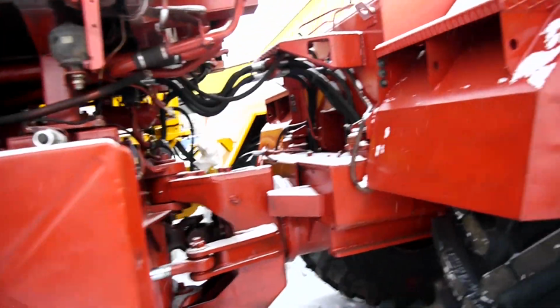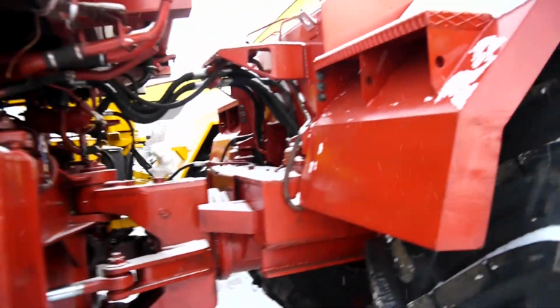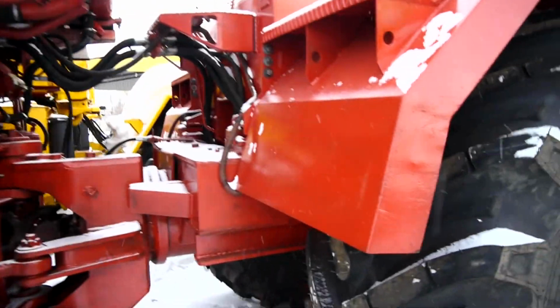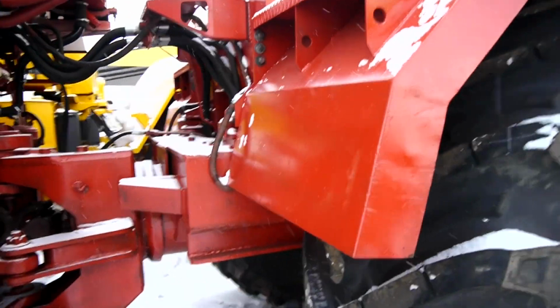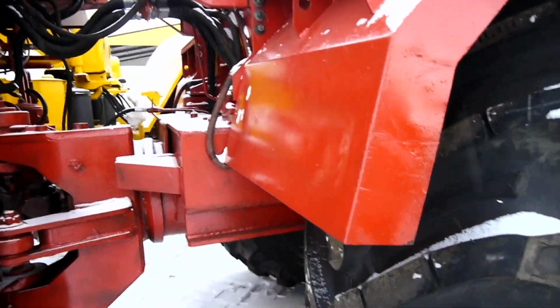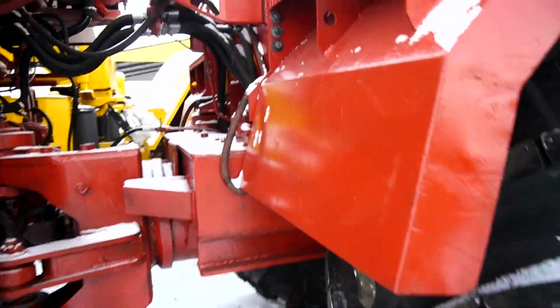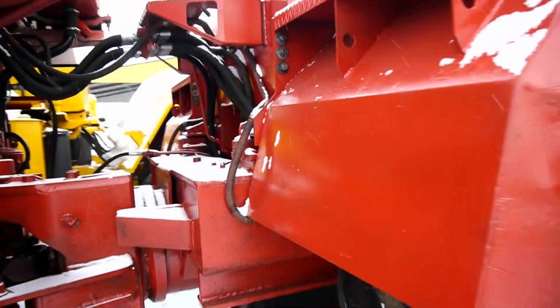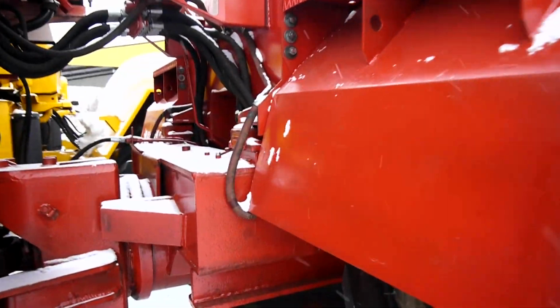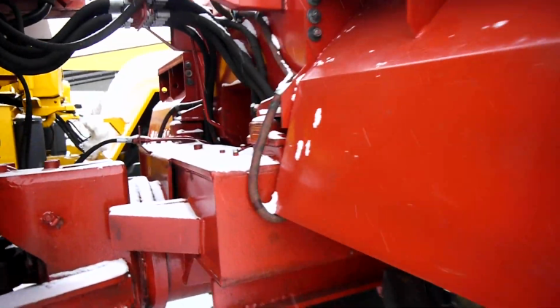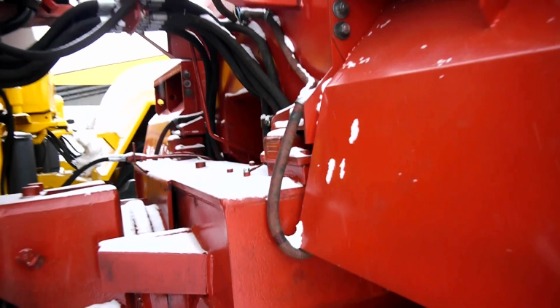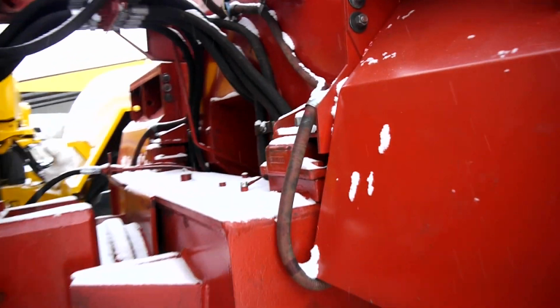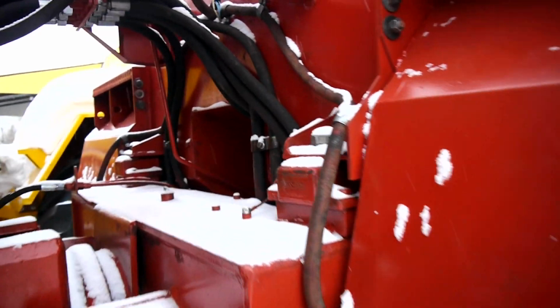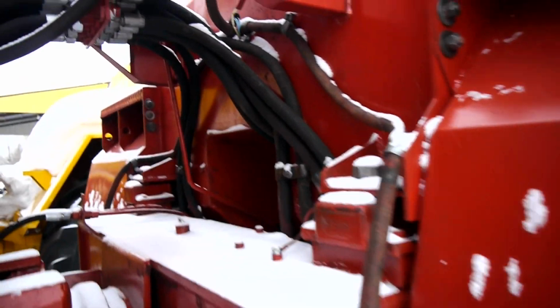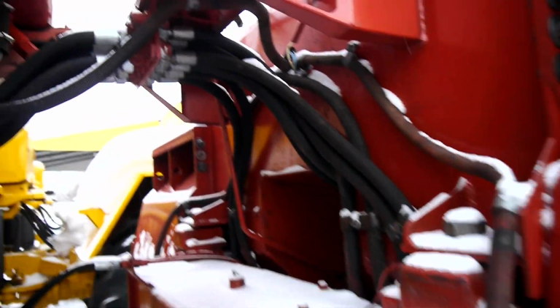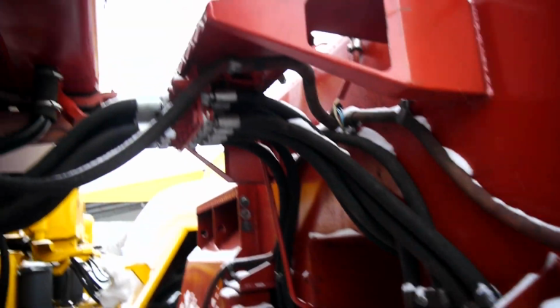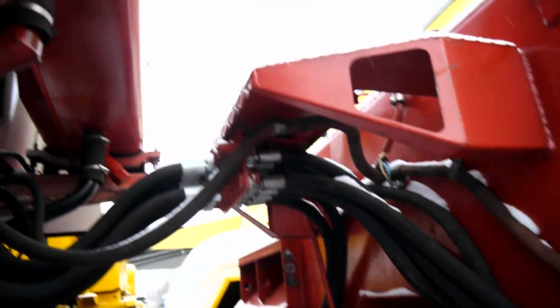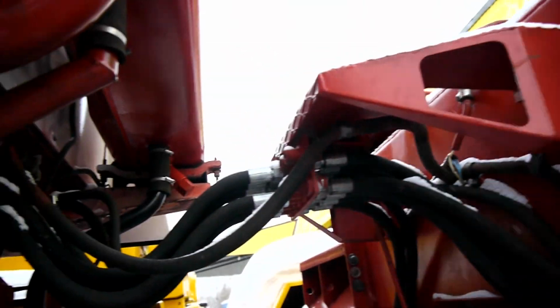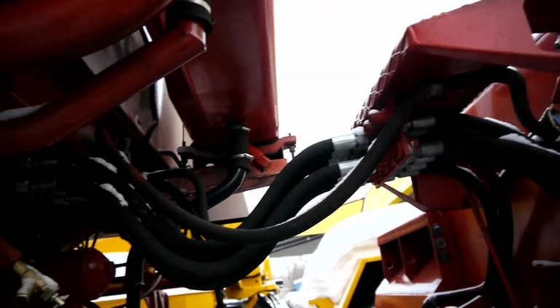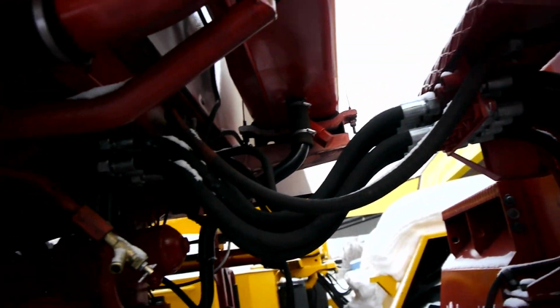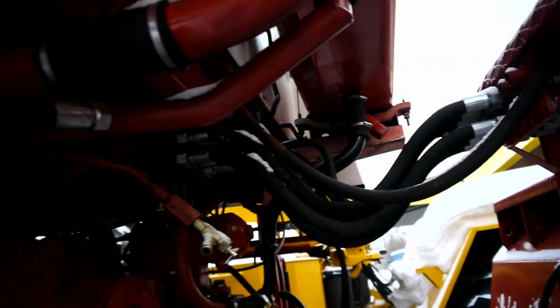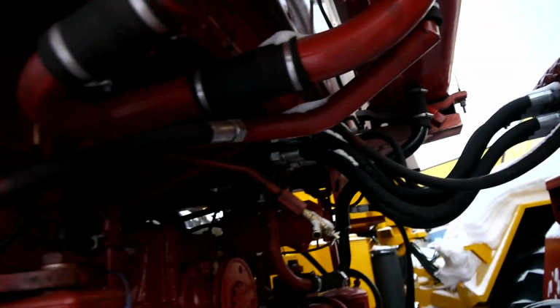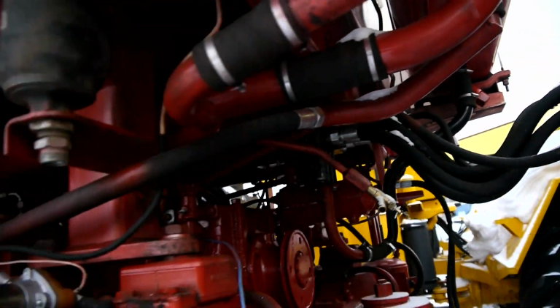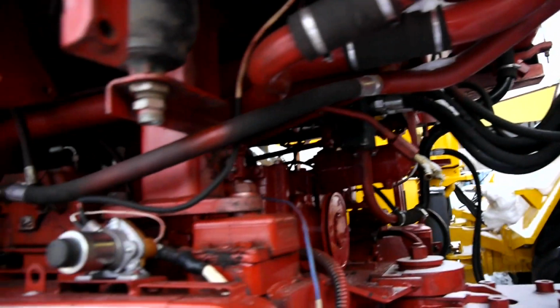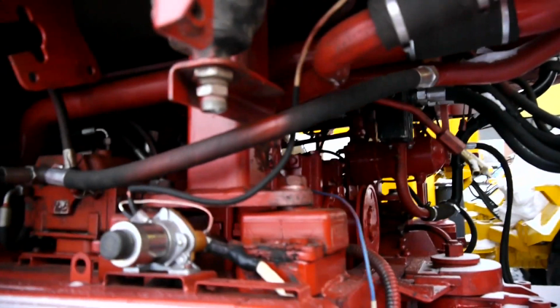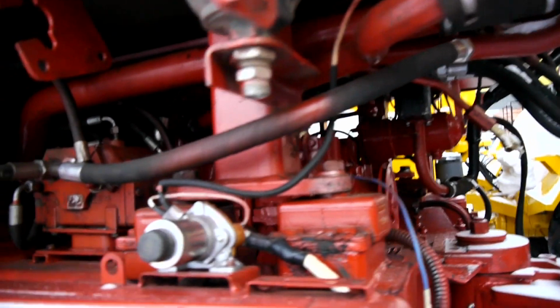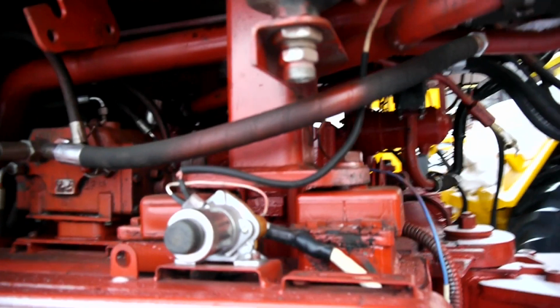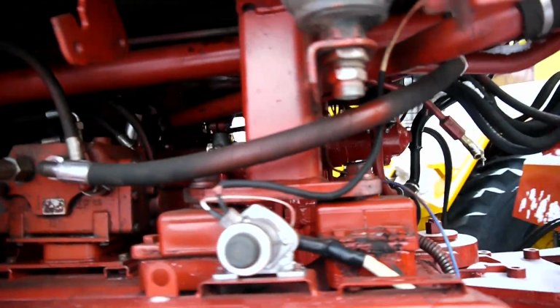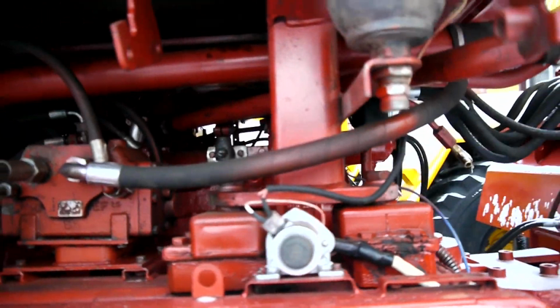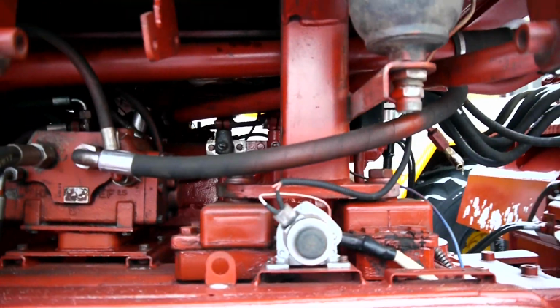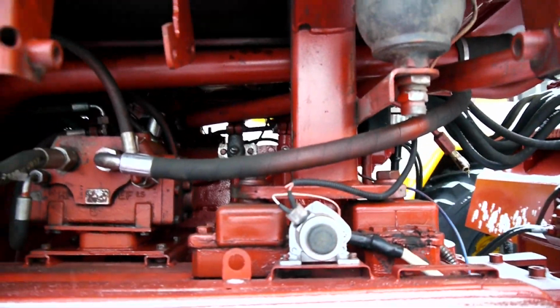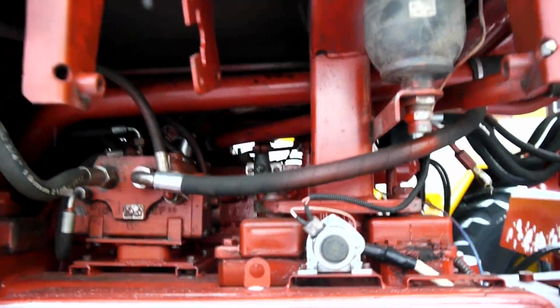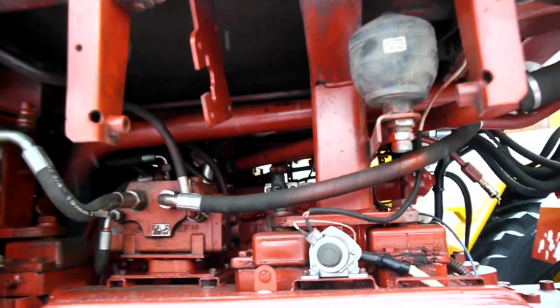Дальше РВД здесь — всё новое подсоединили. Также новую электропроводку провели.